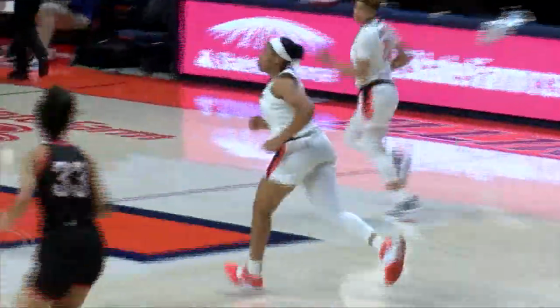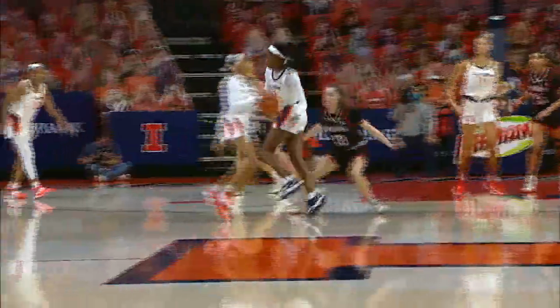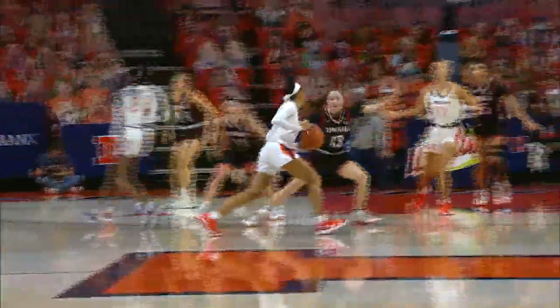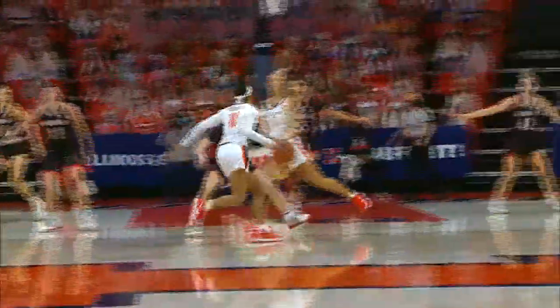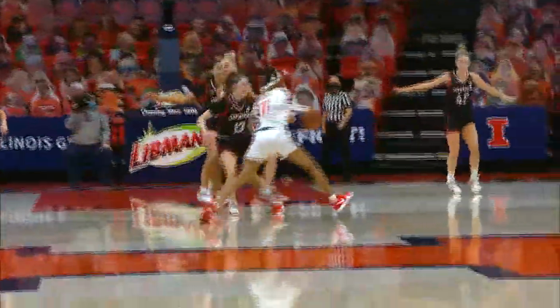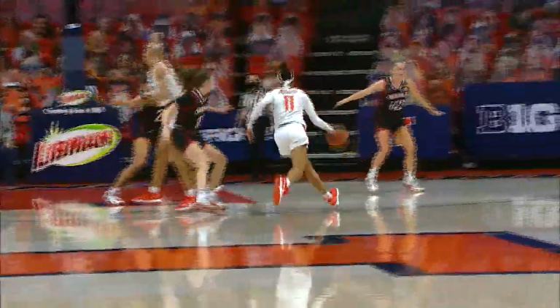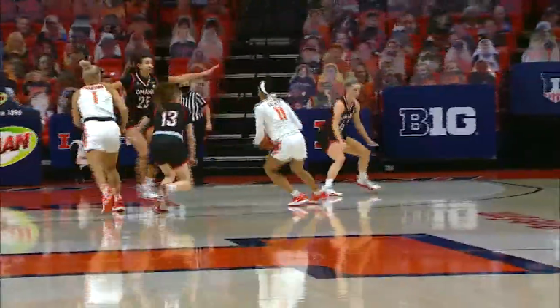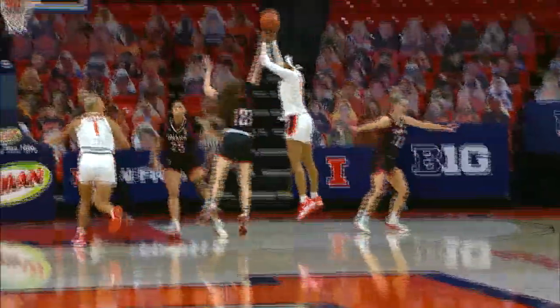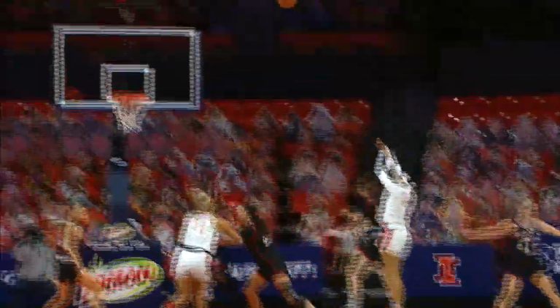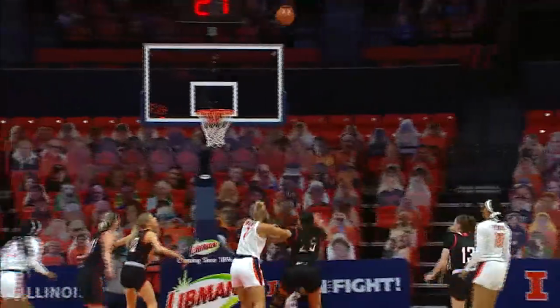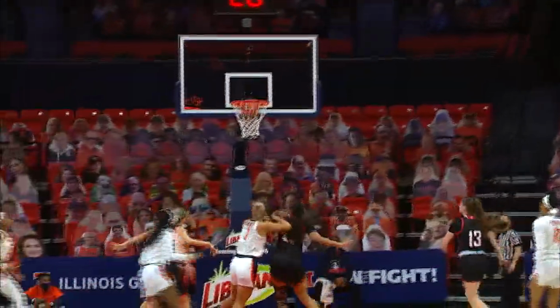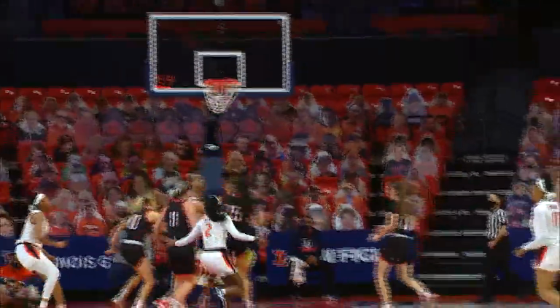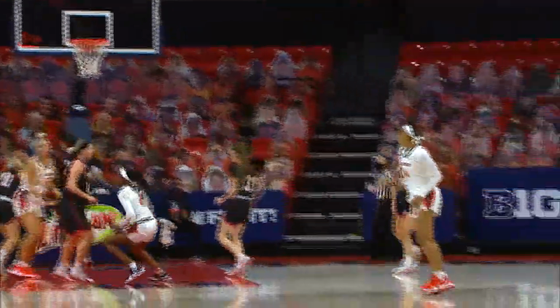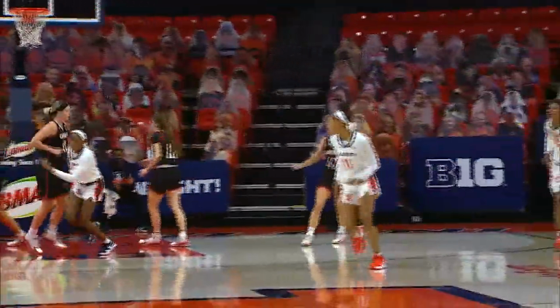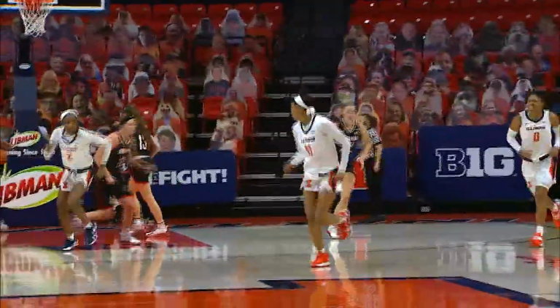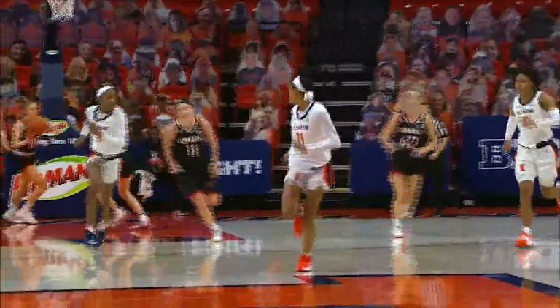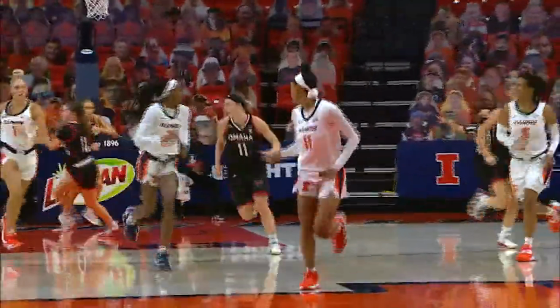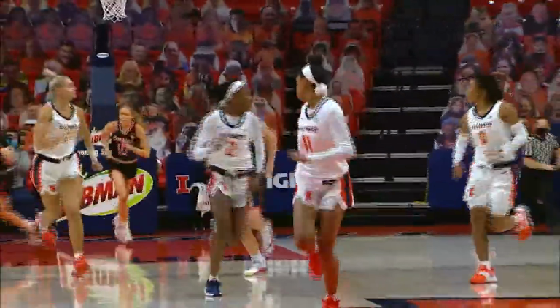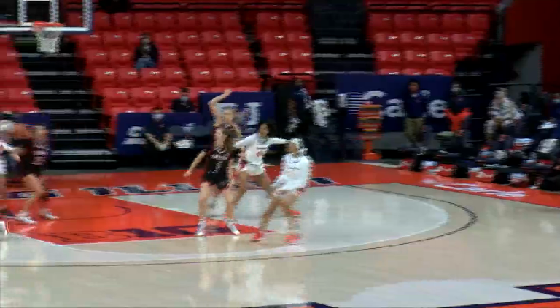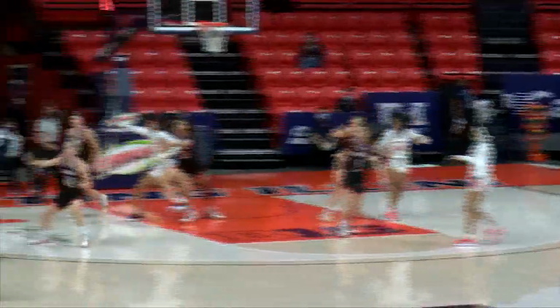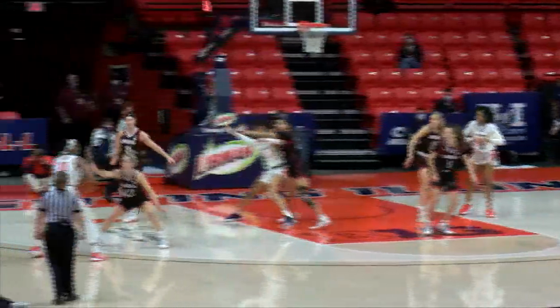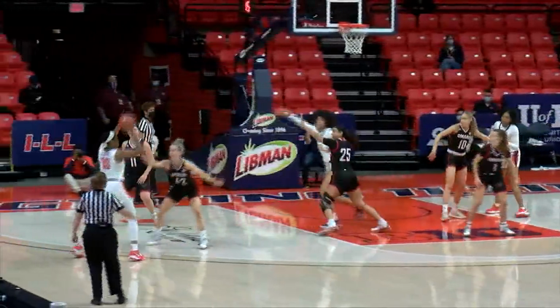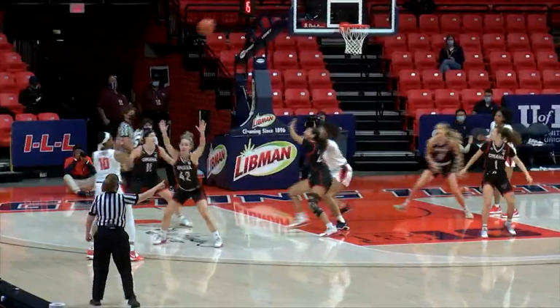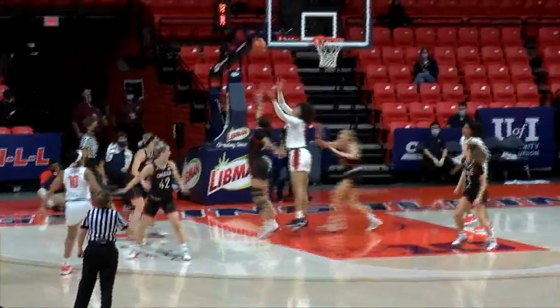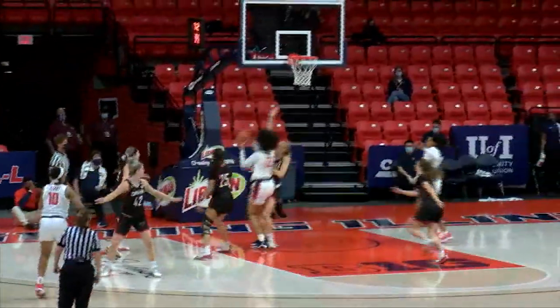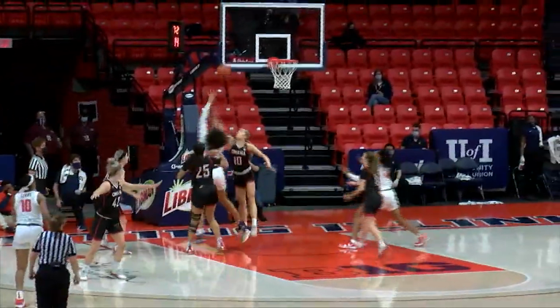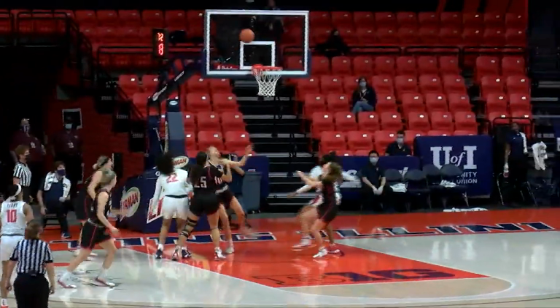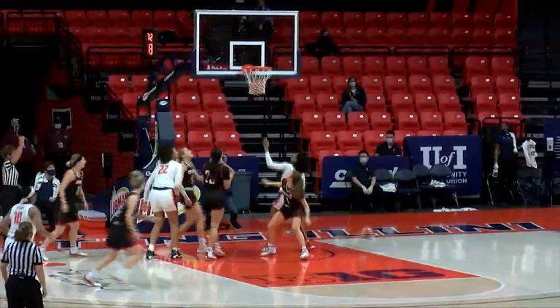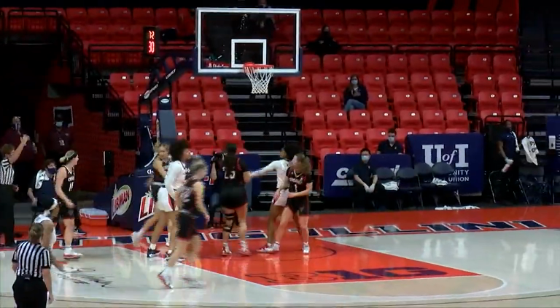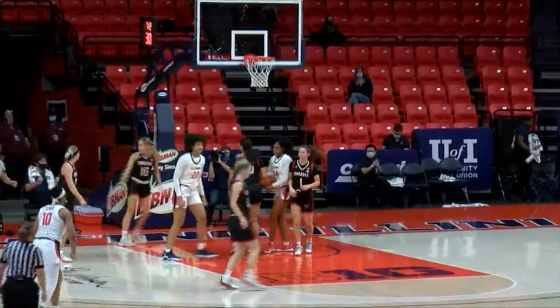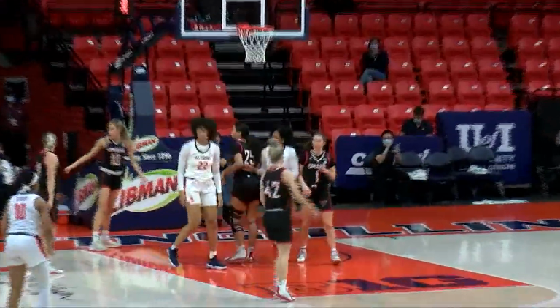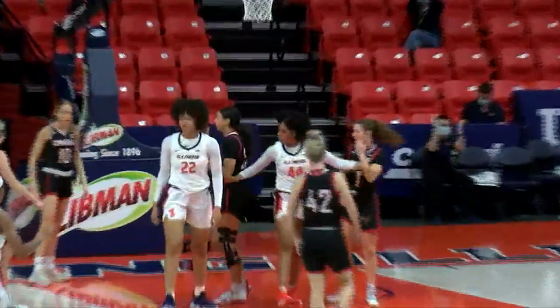Almost as long for the Mavericks. Peebles jumper up and good, Jada Peebles. Baseline, here's Terry. Lob pass underneath Rubin — turns, shoots, scores, and is fouled.